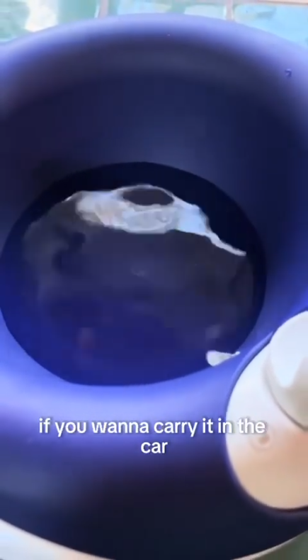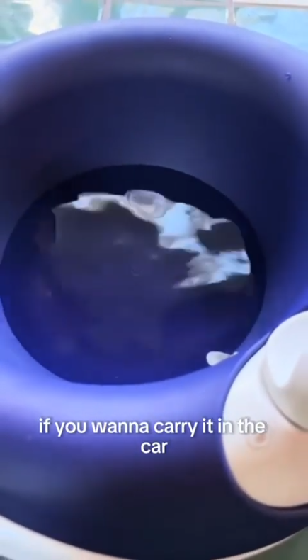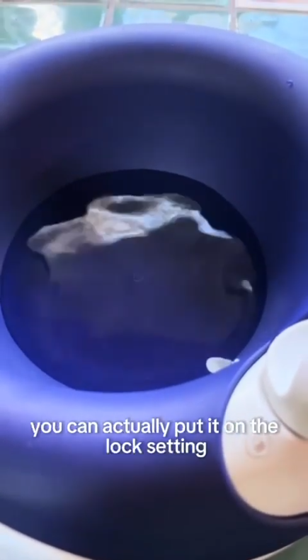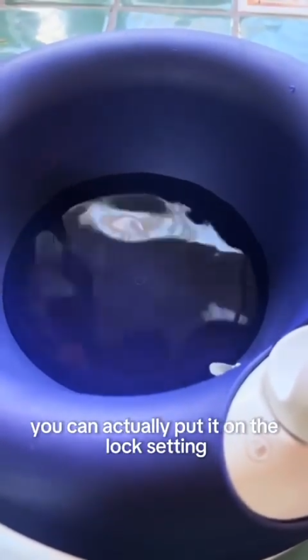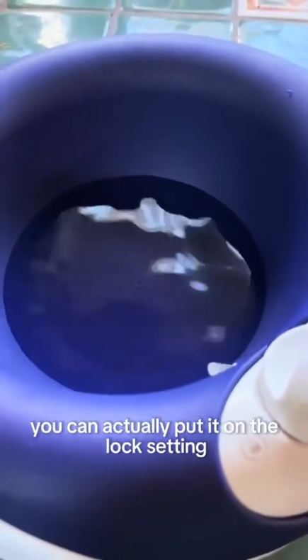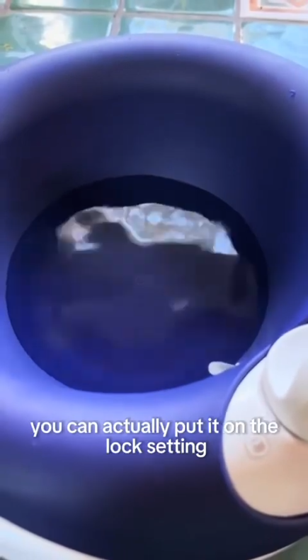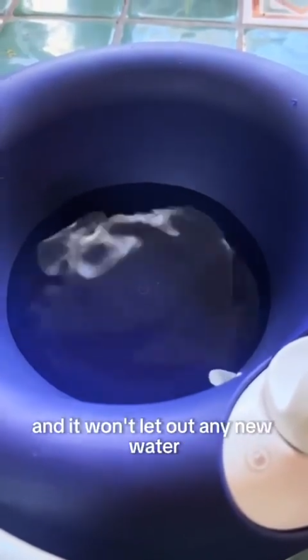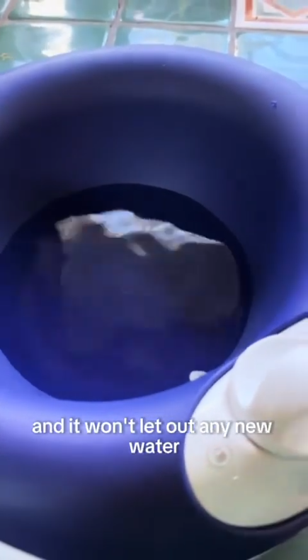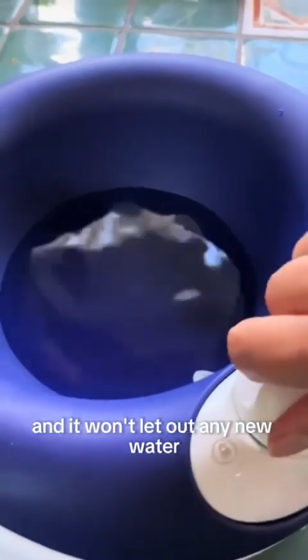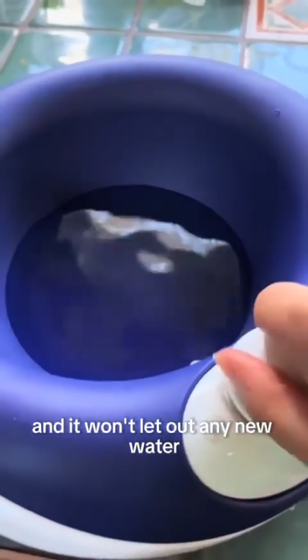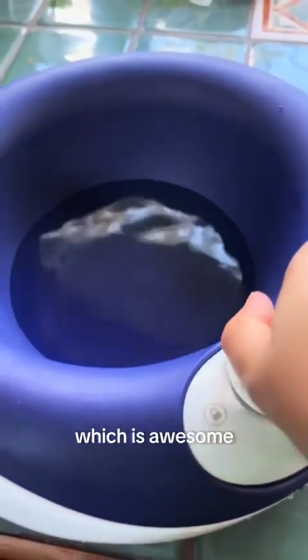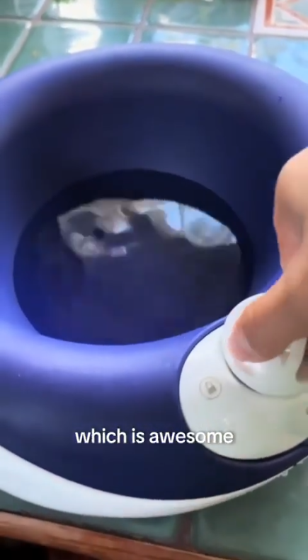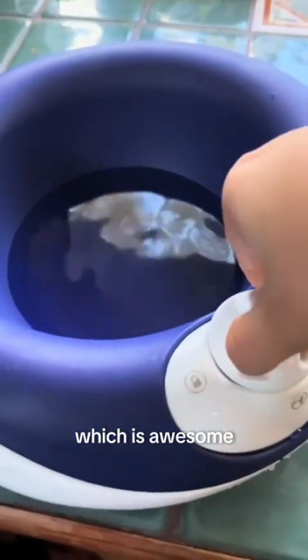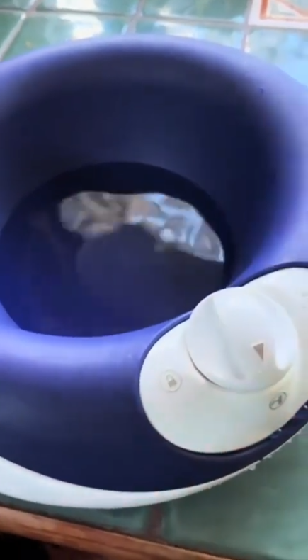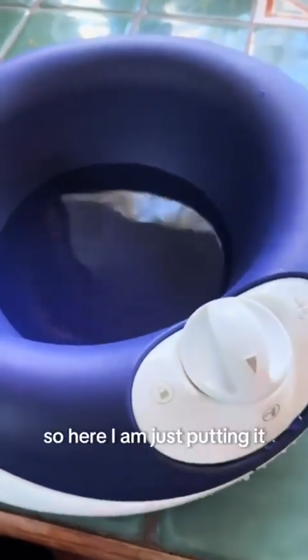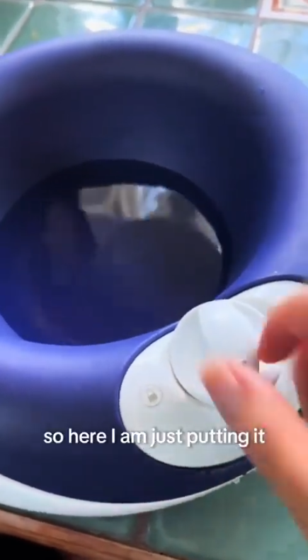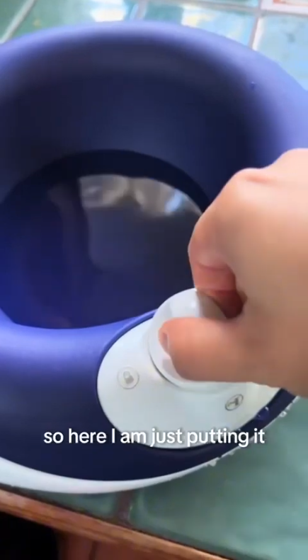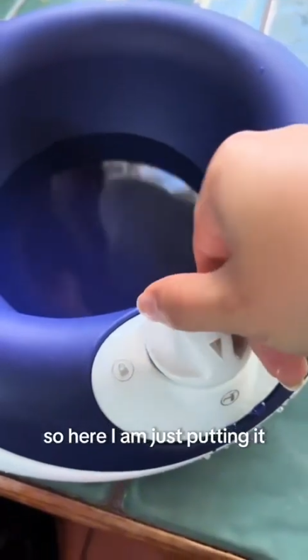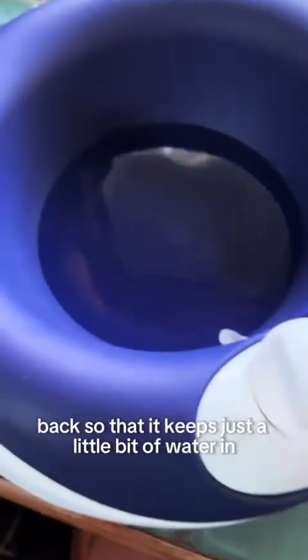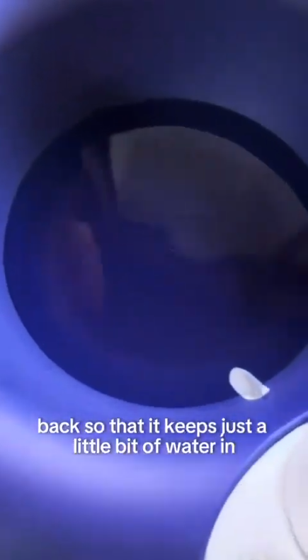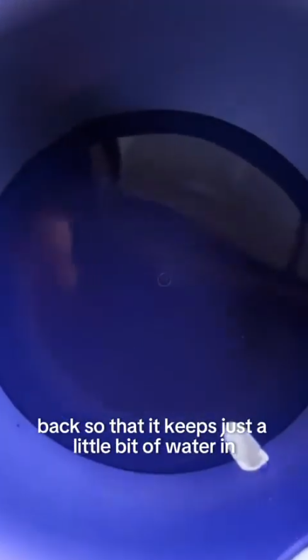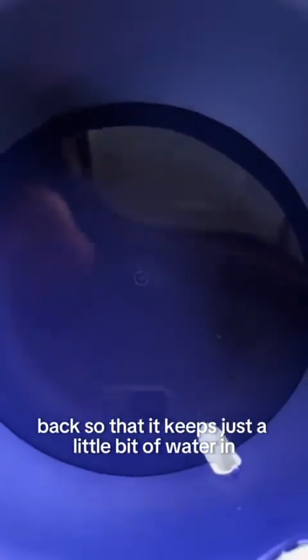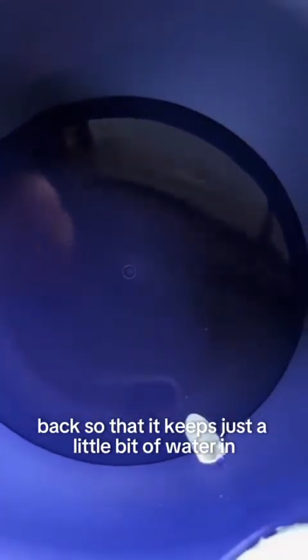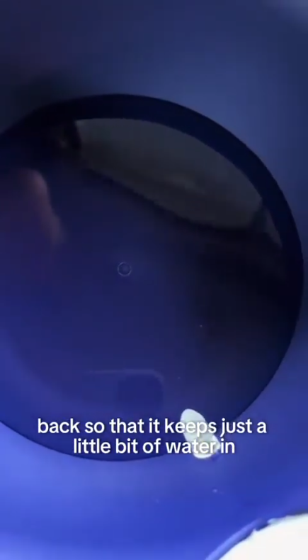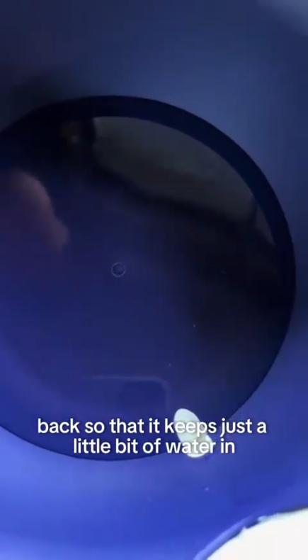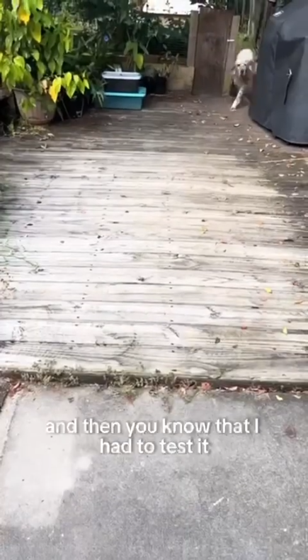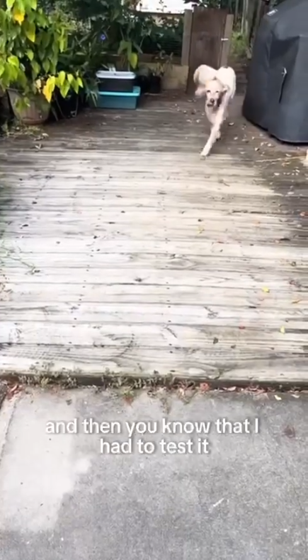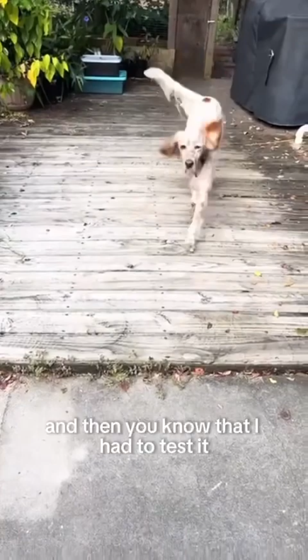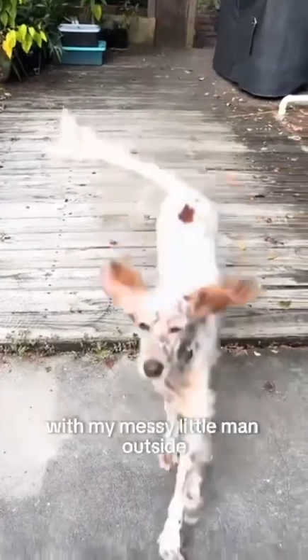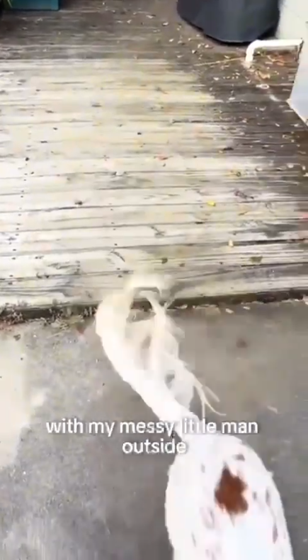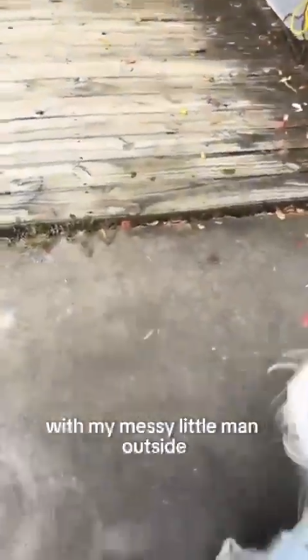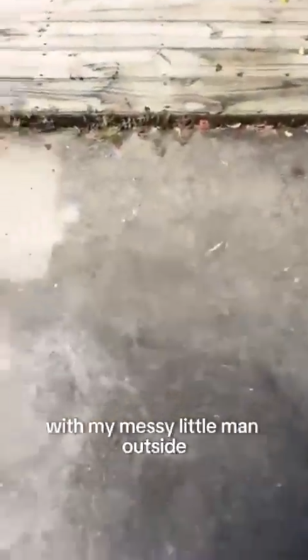This makes the bowl really easy to travel with. If you want to carry it in the car, you can put it on the lock setting and it won't let out any water, which is awesome. Here I am putting it back so it keeps just a little bit of water in, and then I had to test it with my messy little man outside.